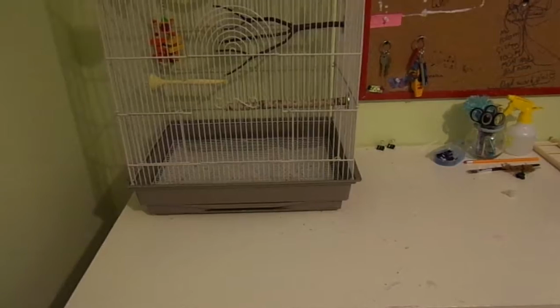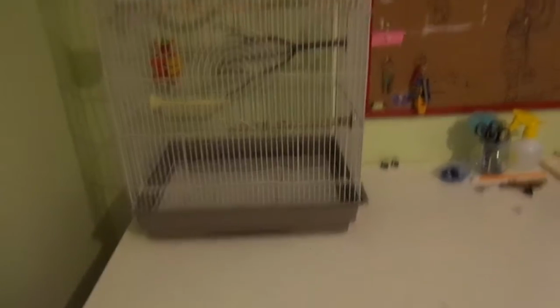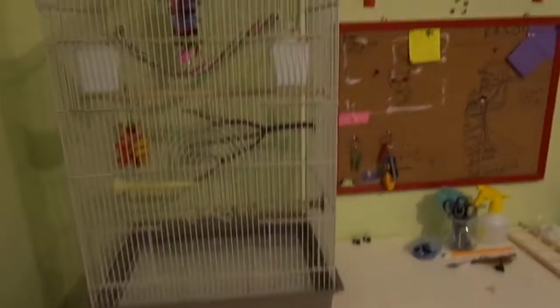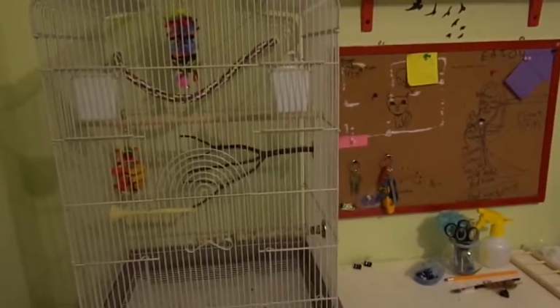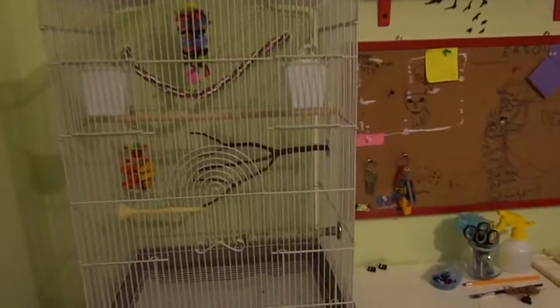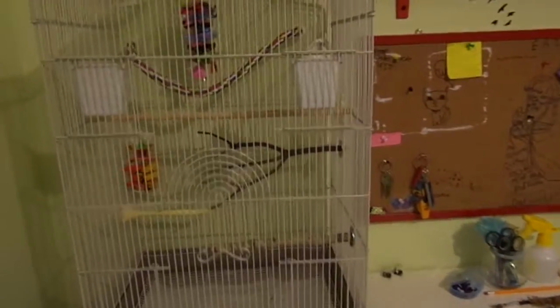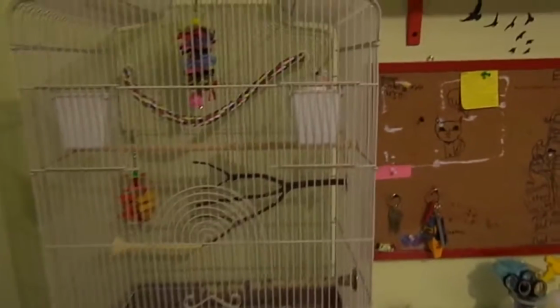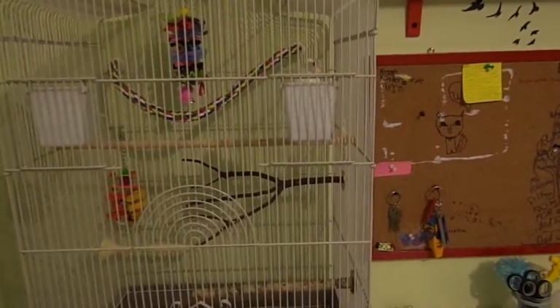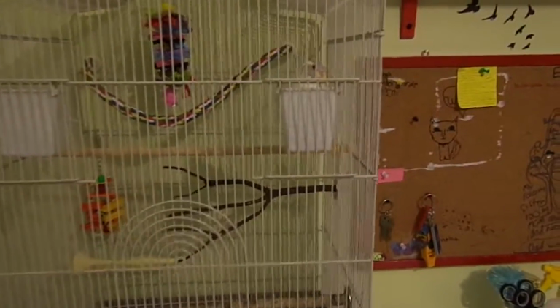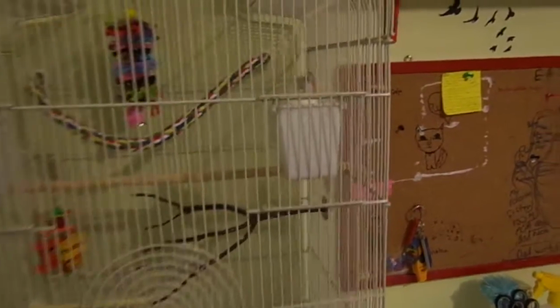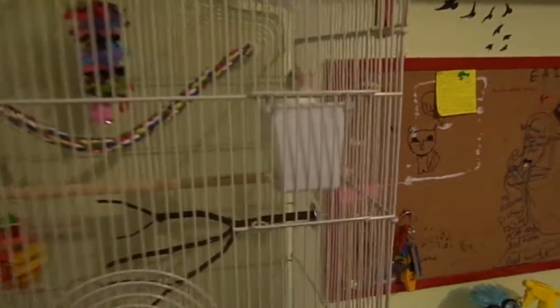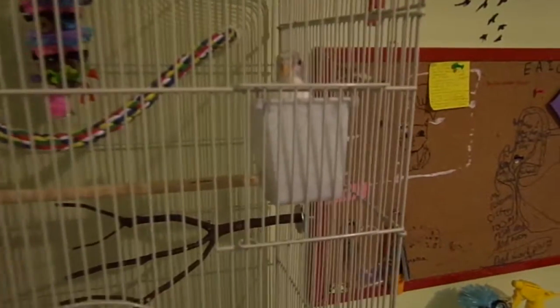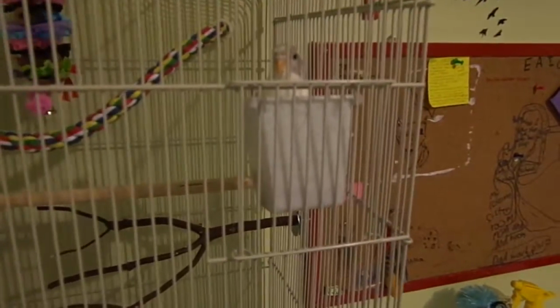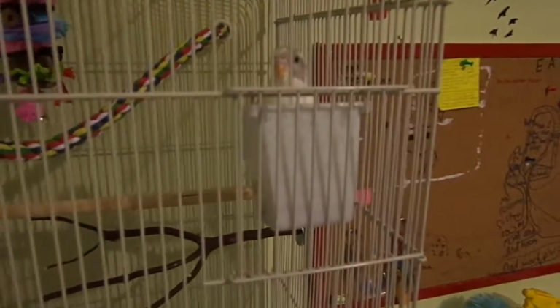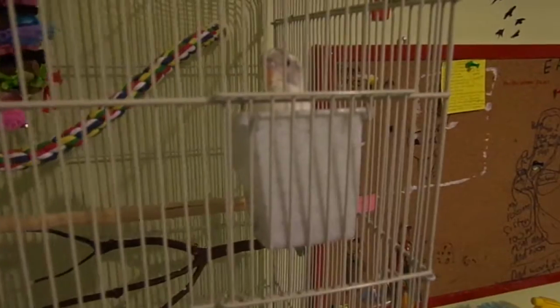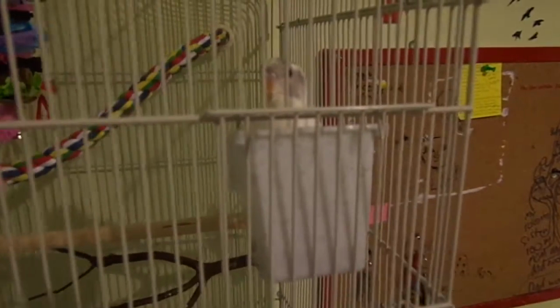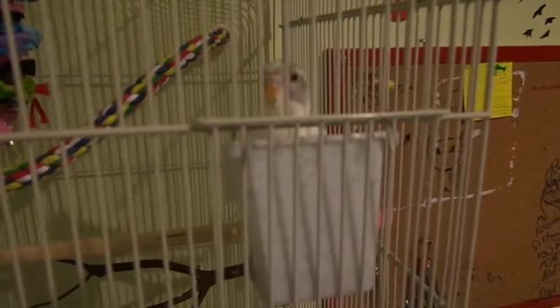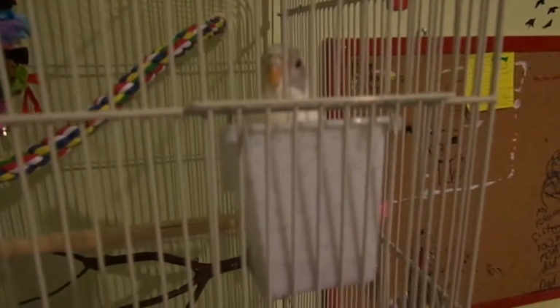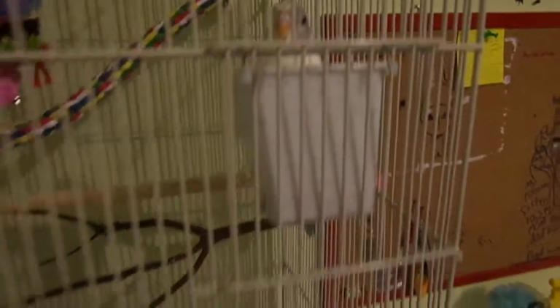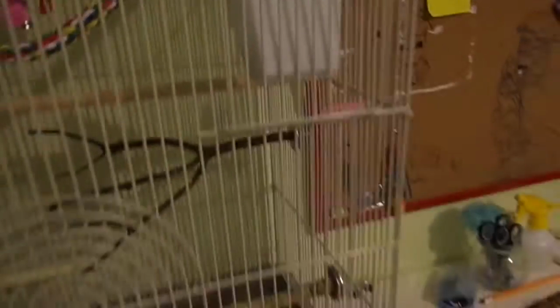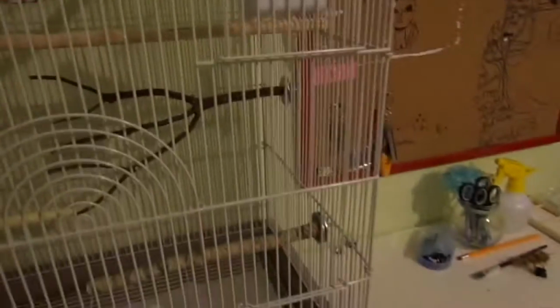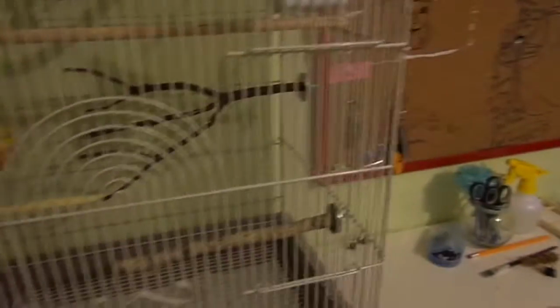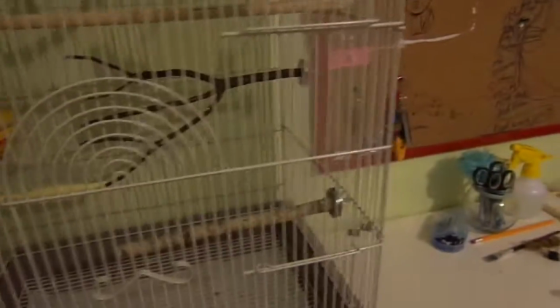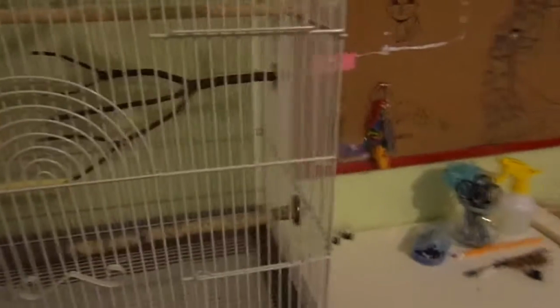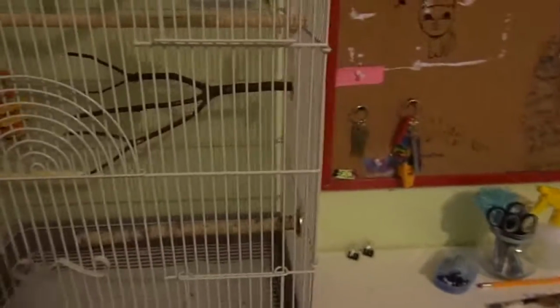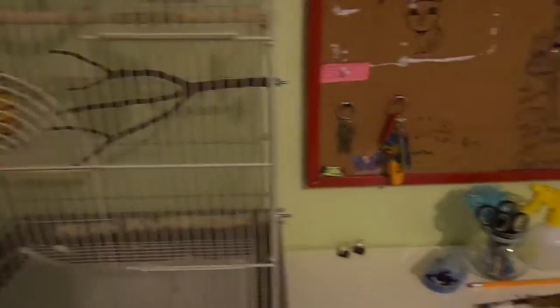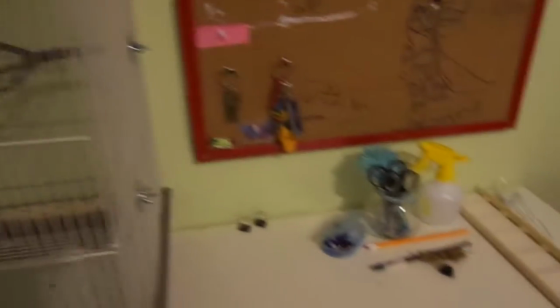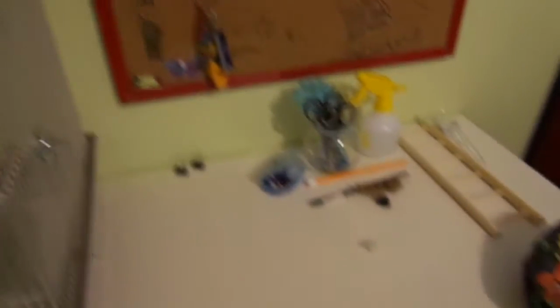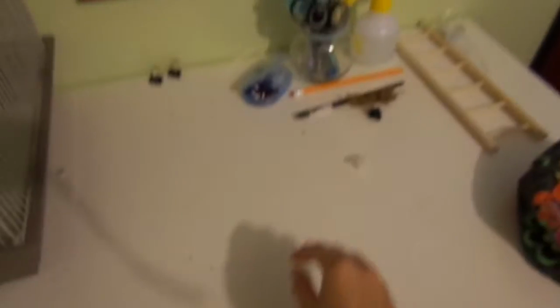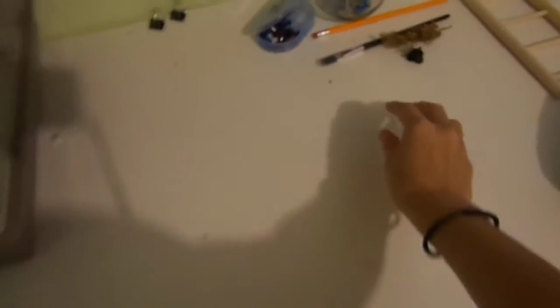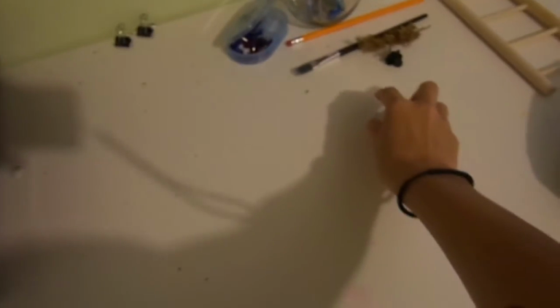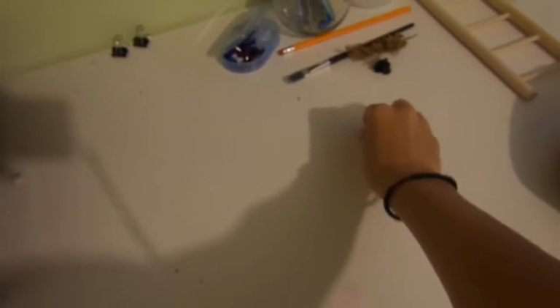So this is Charlie and he's eating right now. I'm just going to show you how I try to get him to step up, but it doesn't really work.